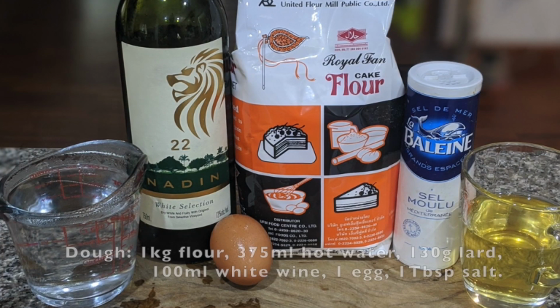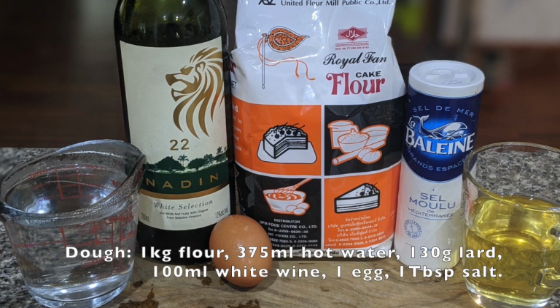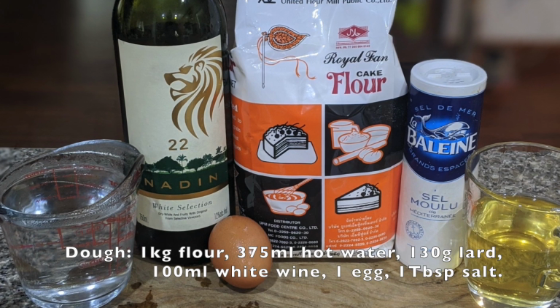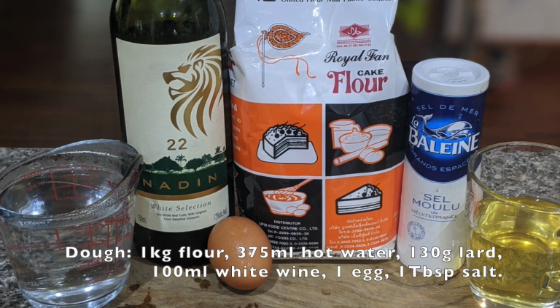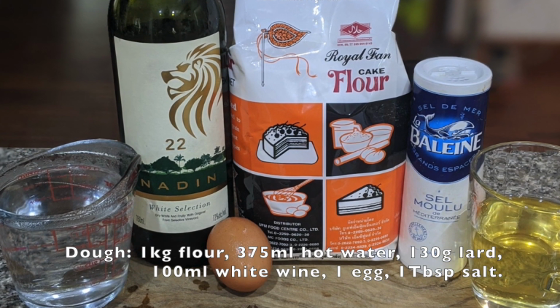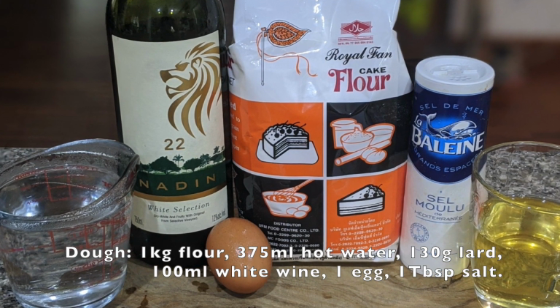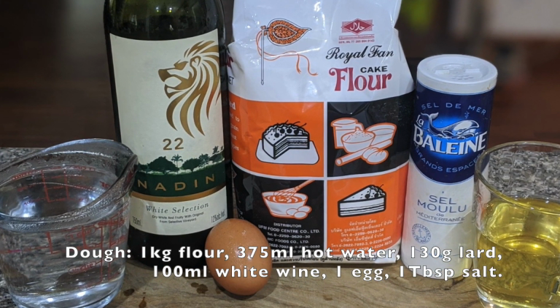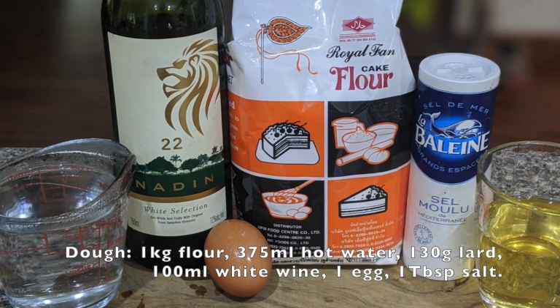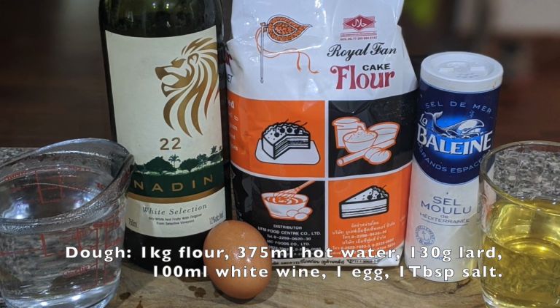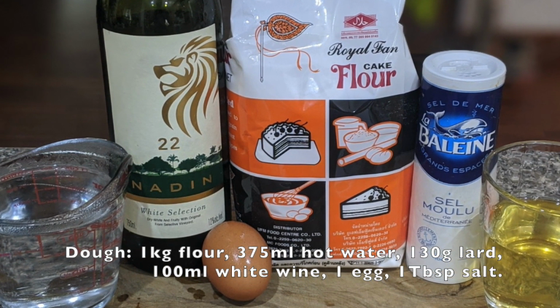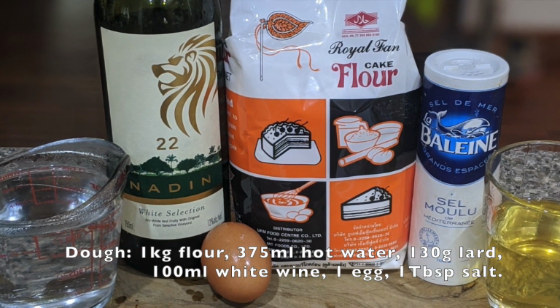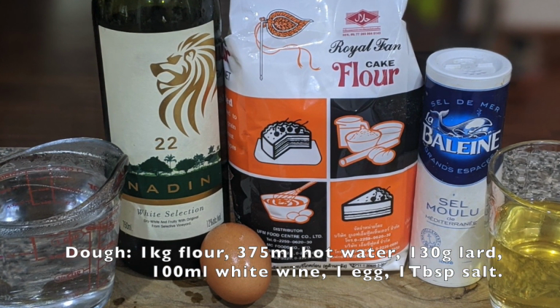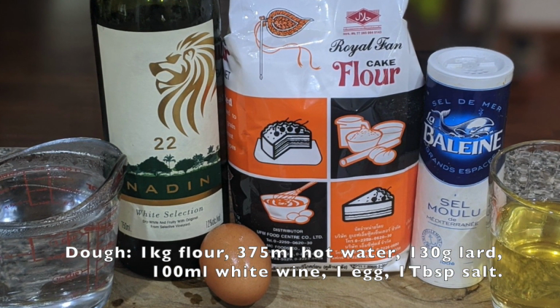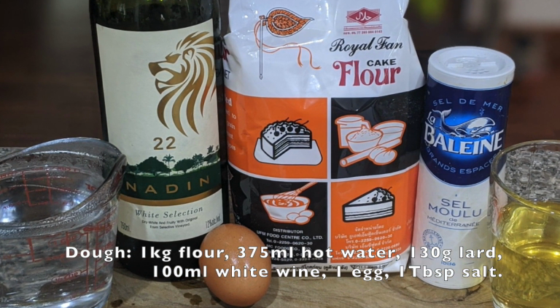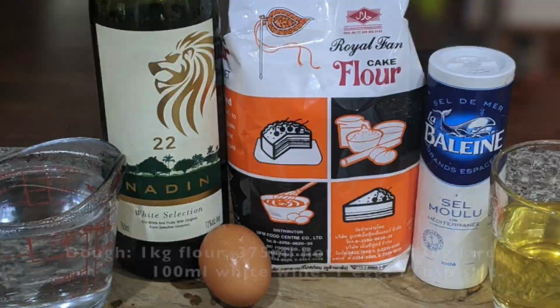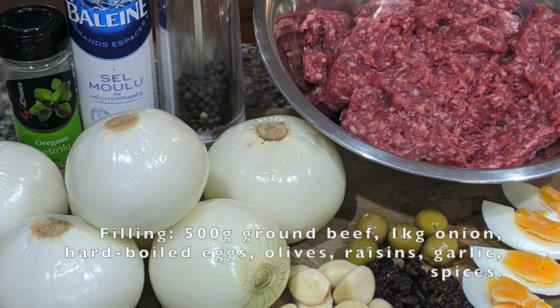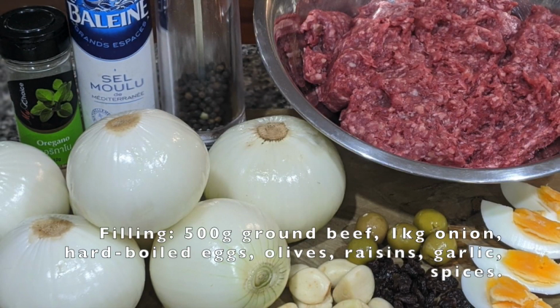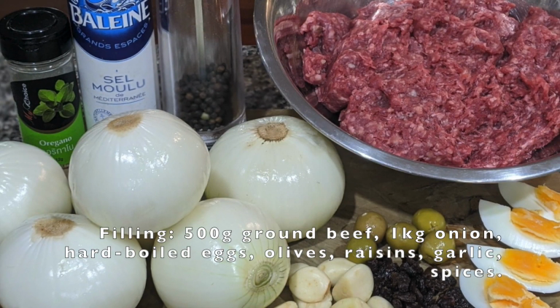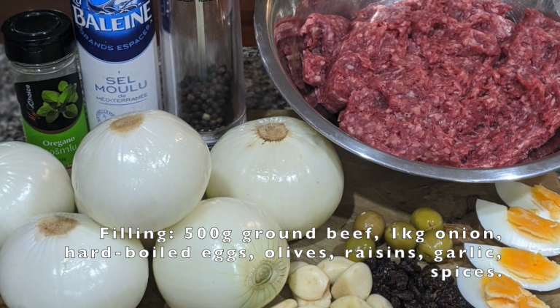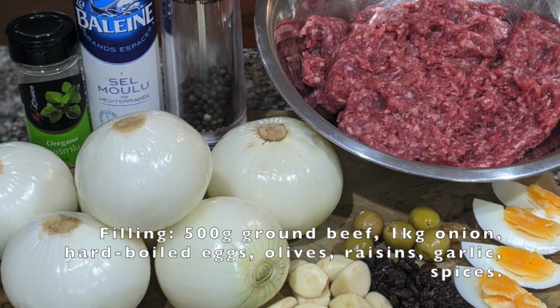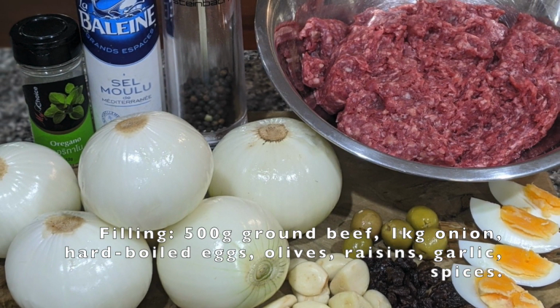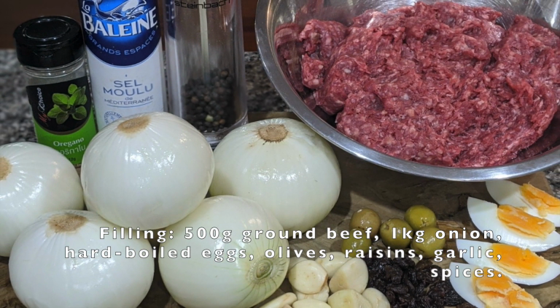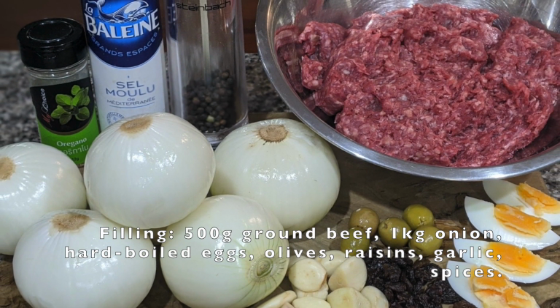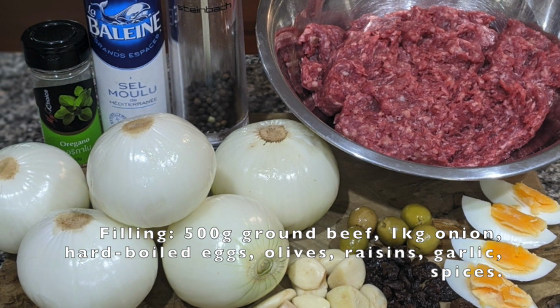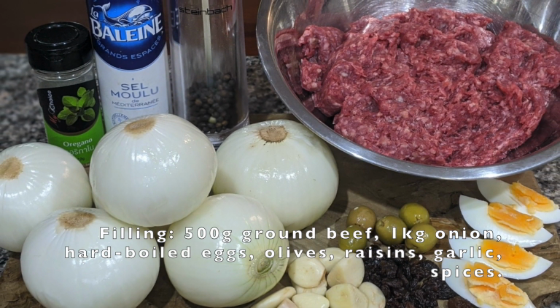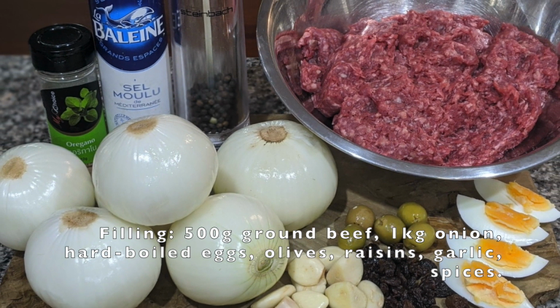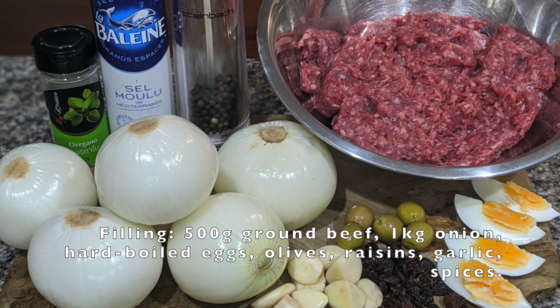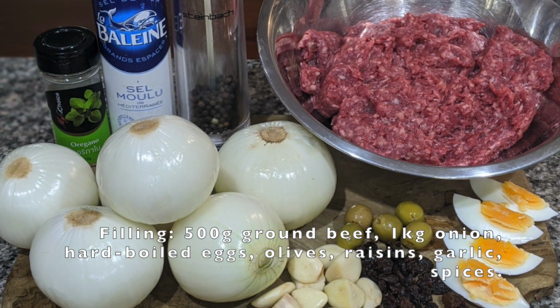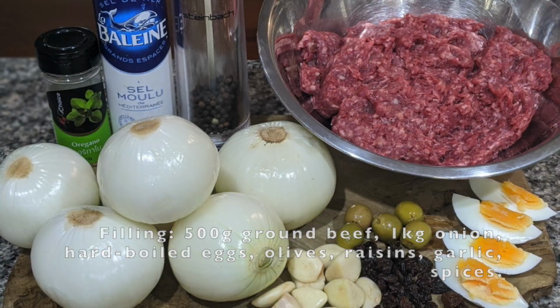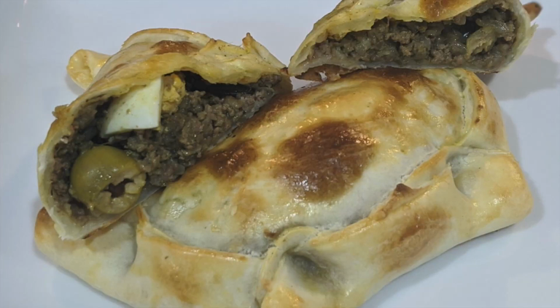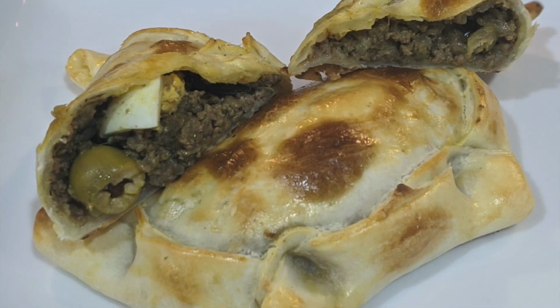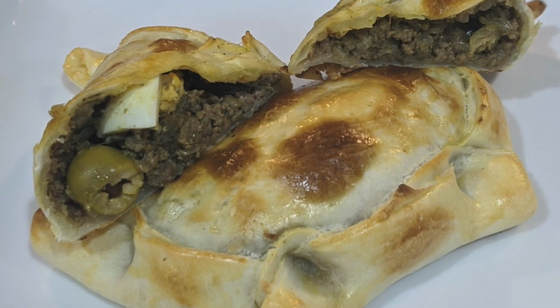The concept of the meat-filled pastry exists in many cultures, from the Cornish pasty to the Venezuelan arepas. Today we're going to make the Chilean empanadas de pino.